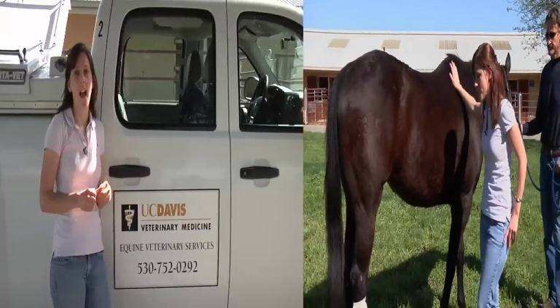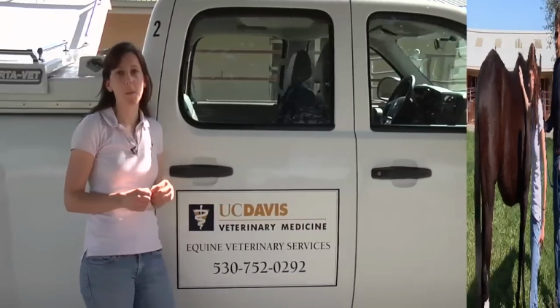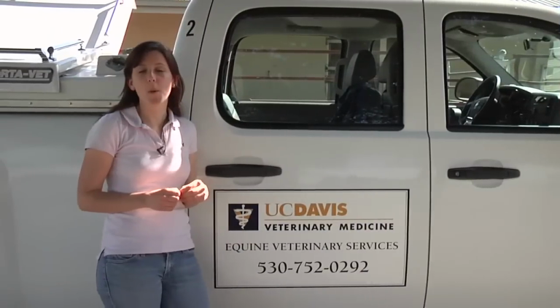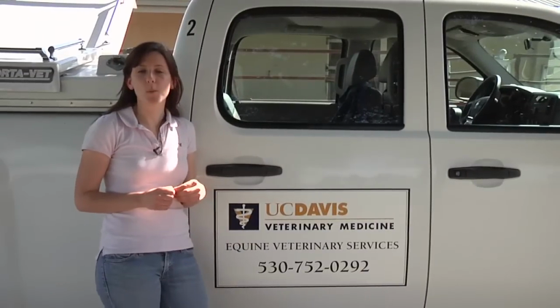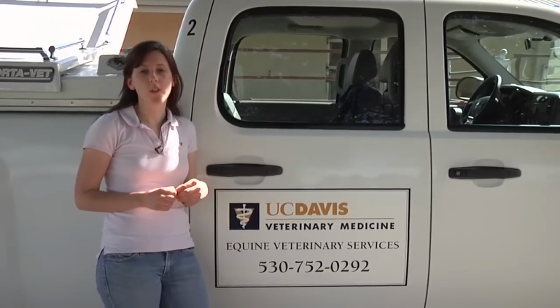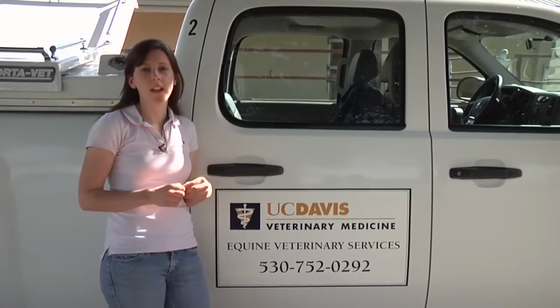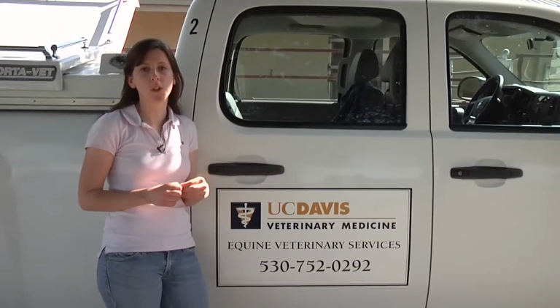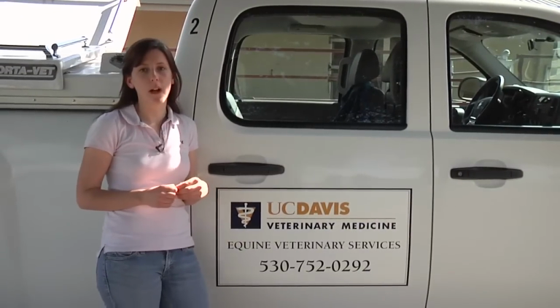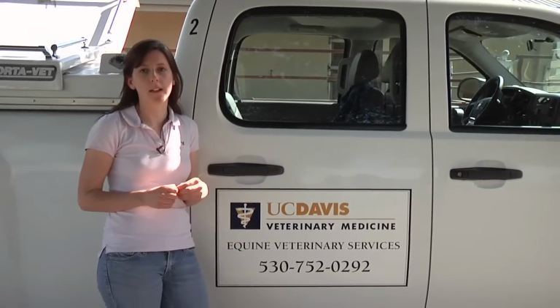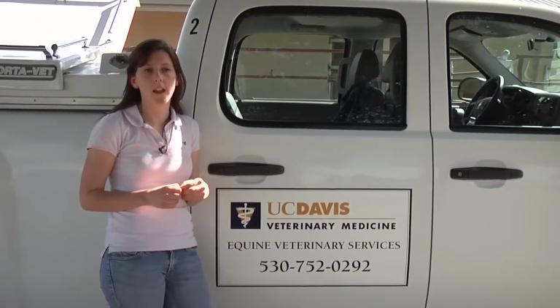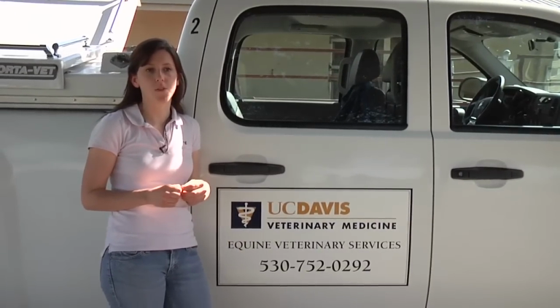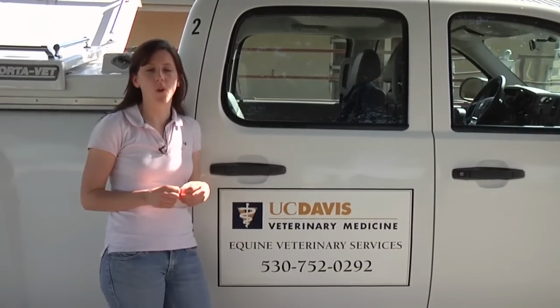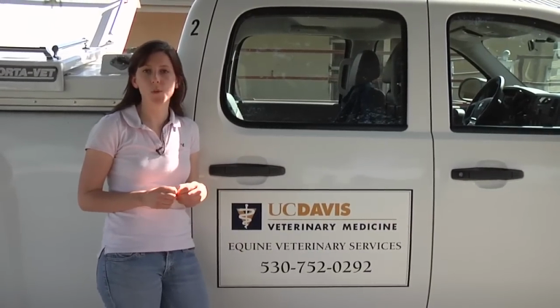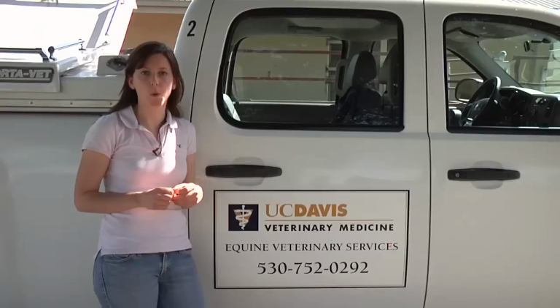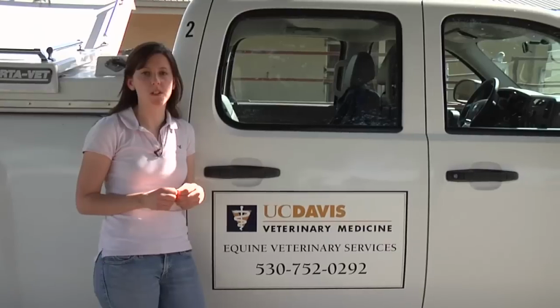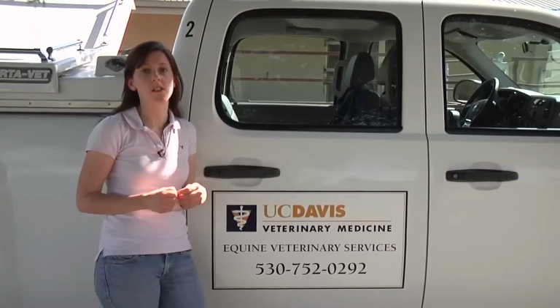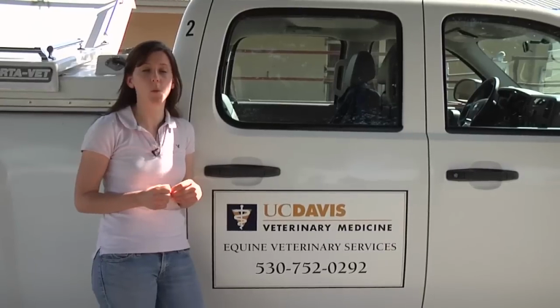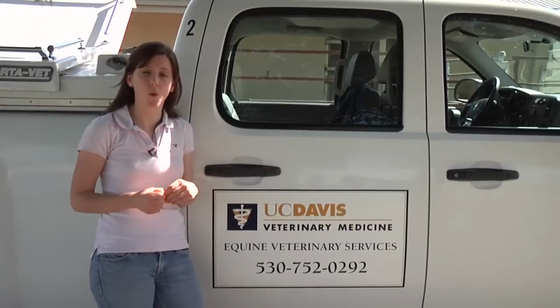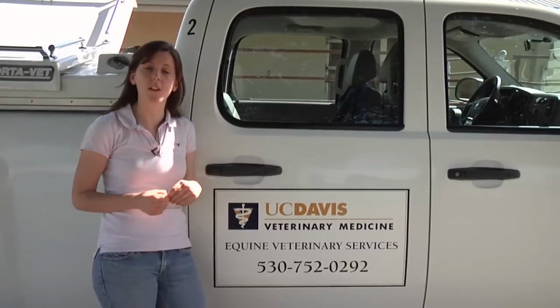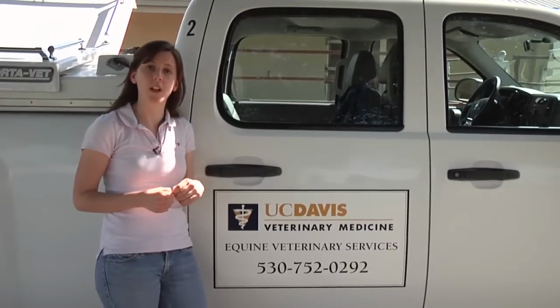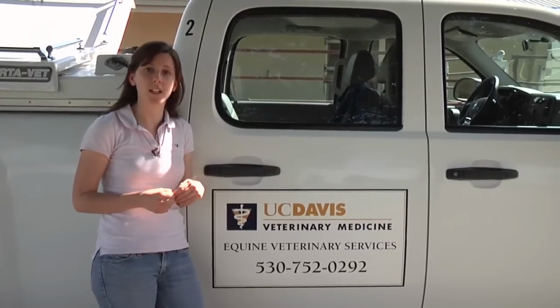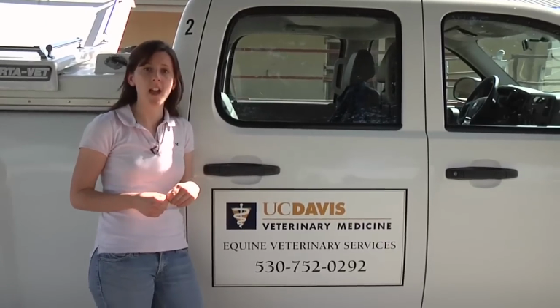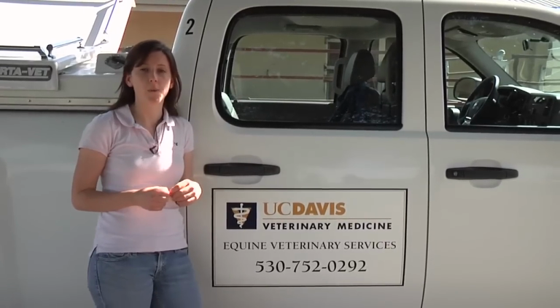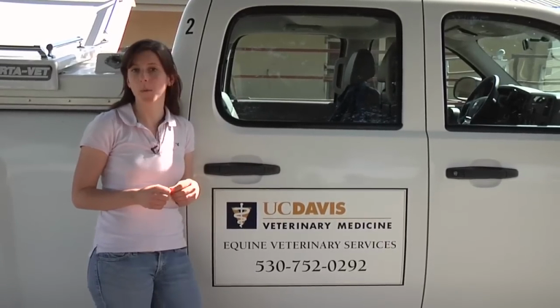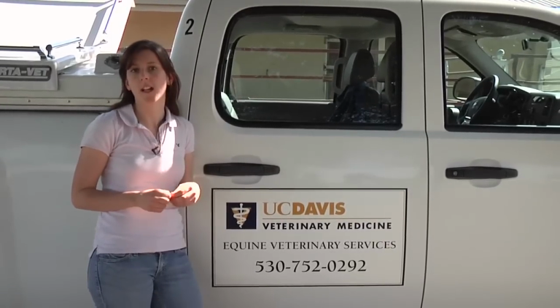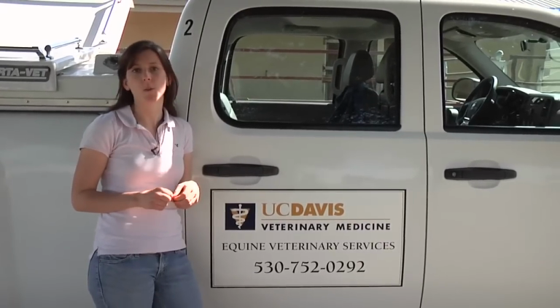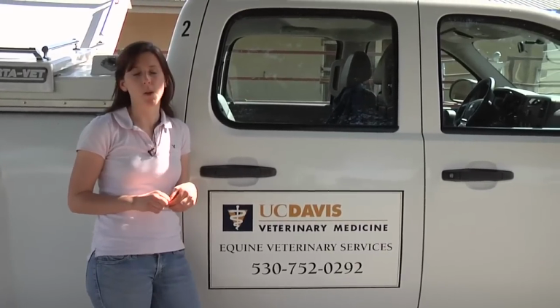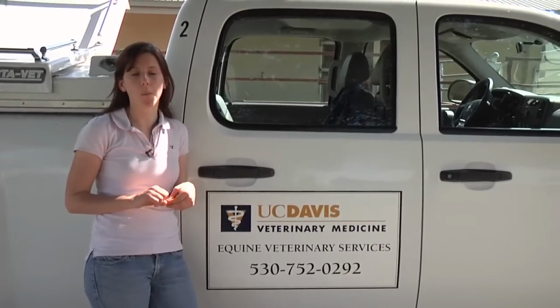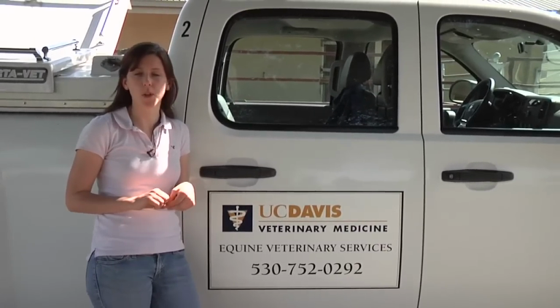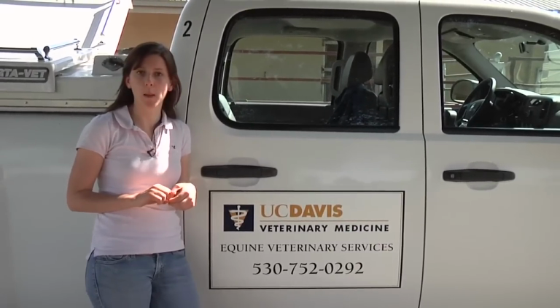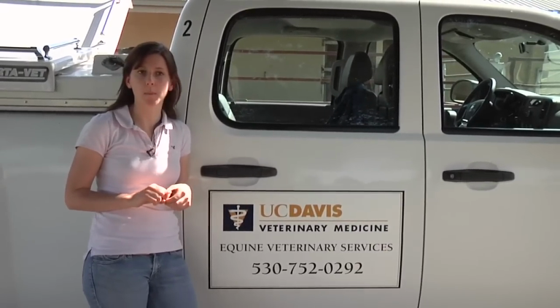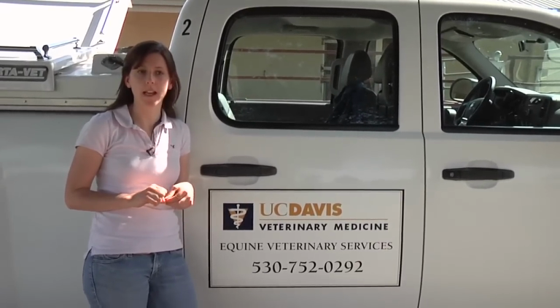Remember, the most important thing when you're wrapping legs or if you have a horse with a wound: consult with your own veterinarian, have a proper diagnosis and a proper treatment plan in place.